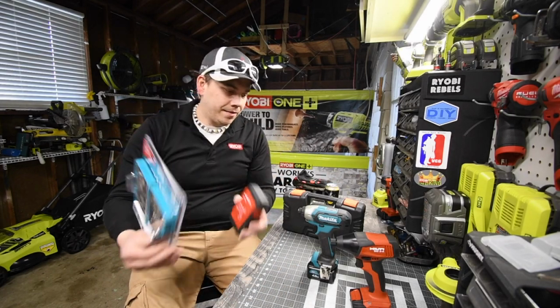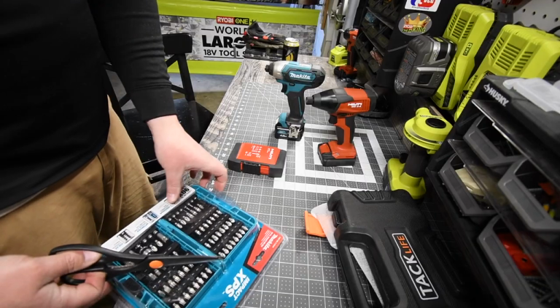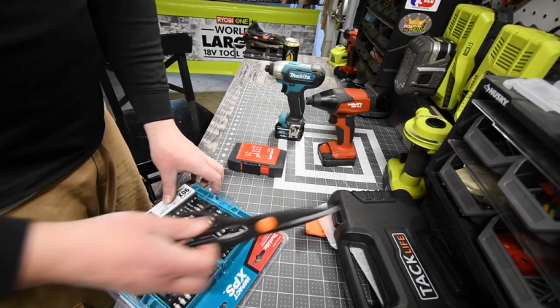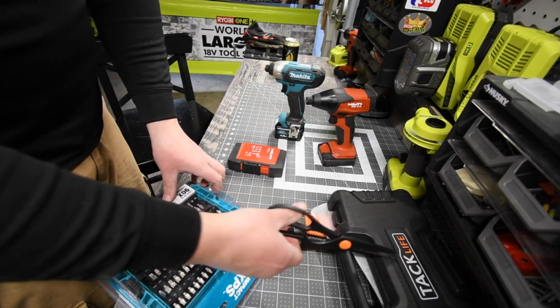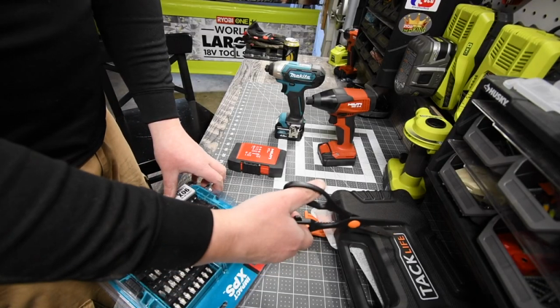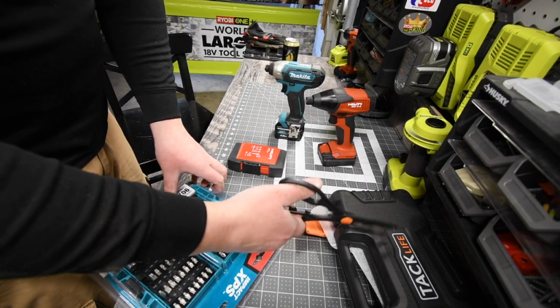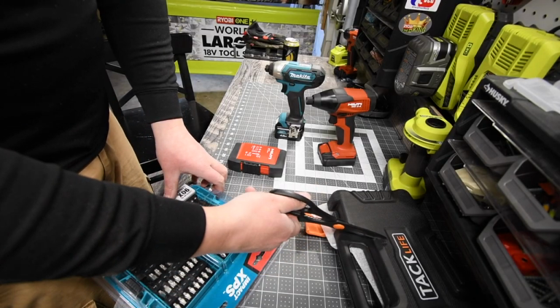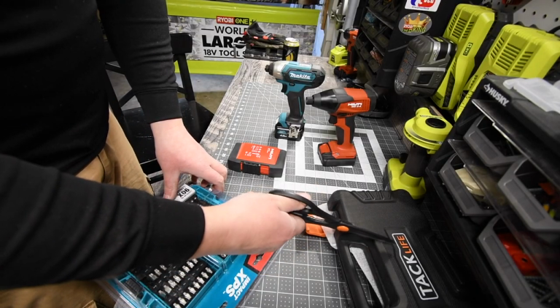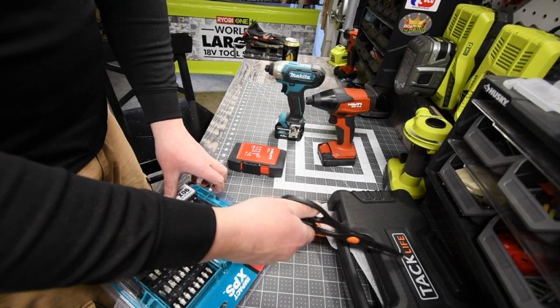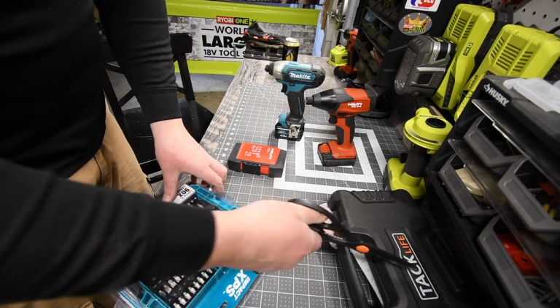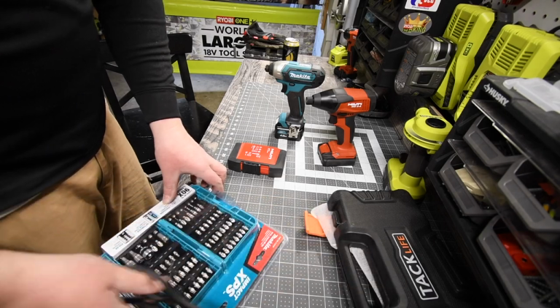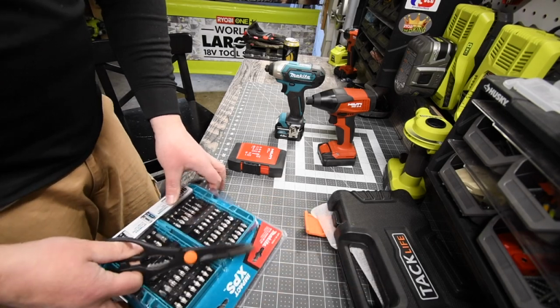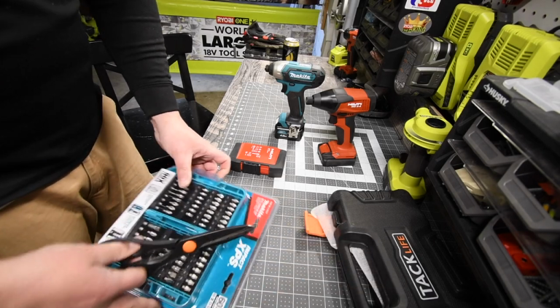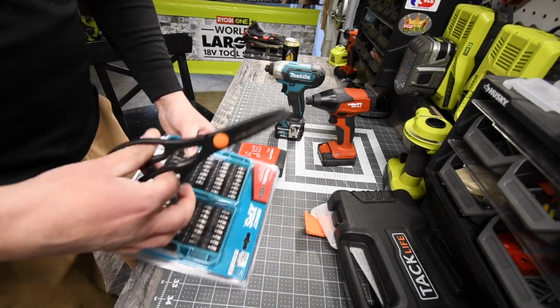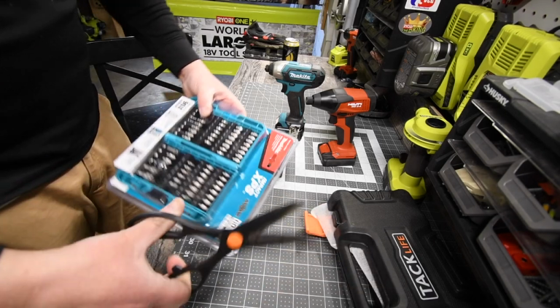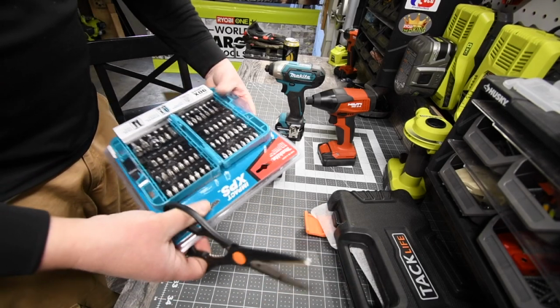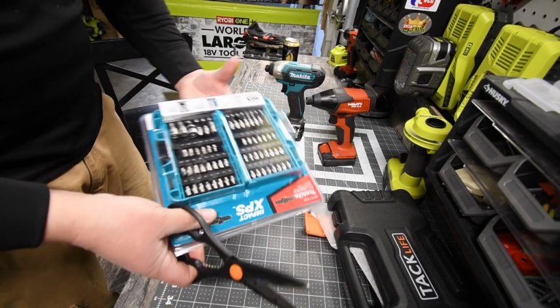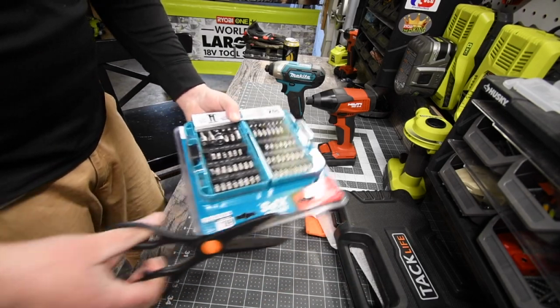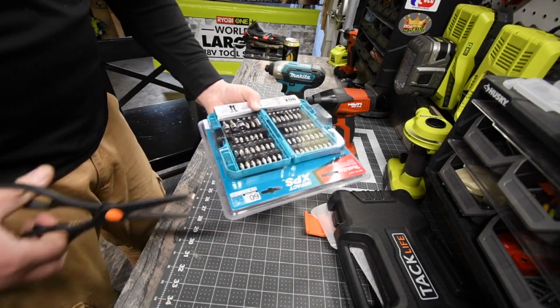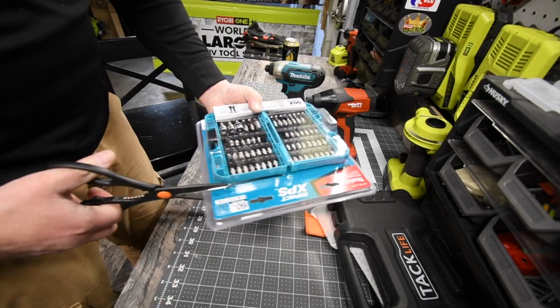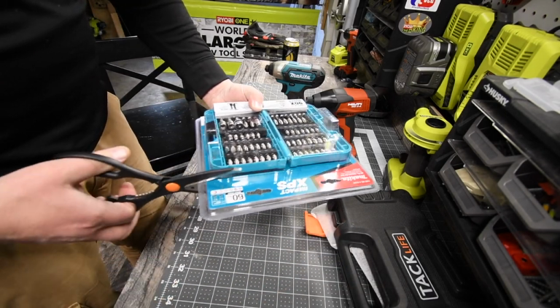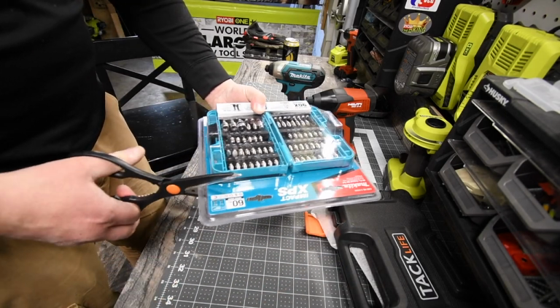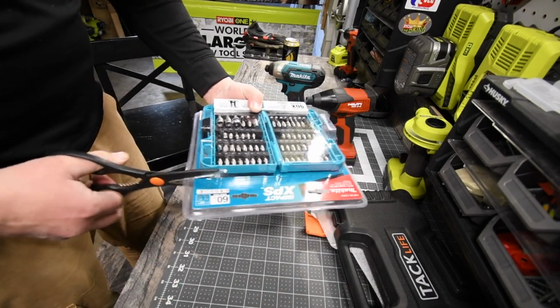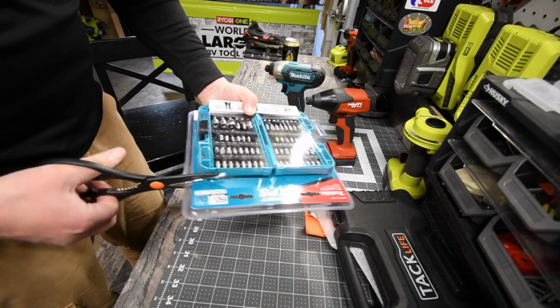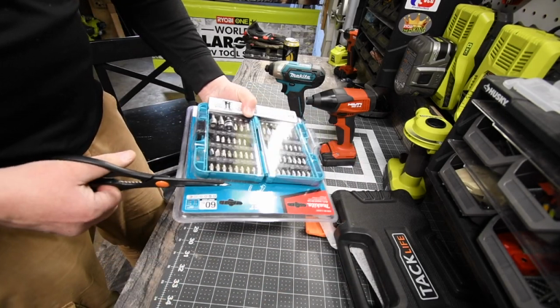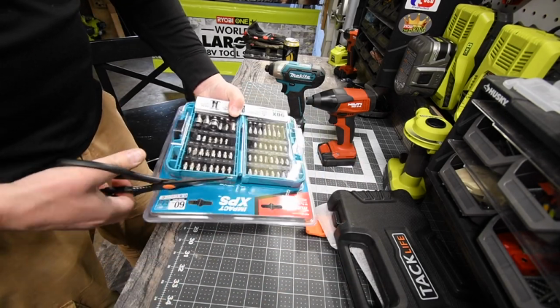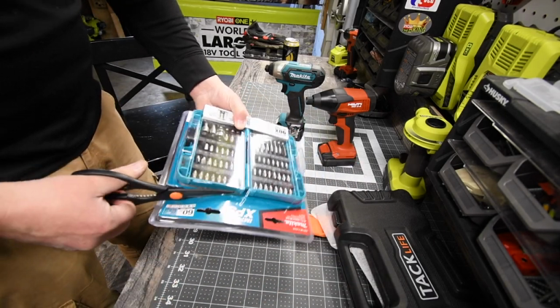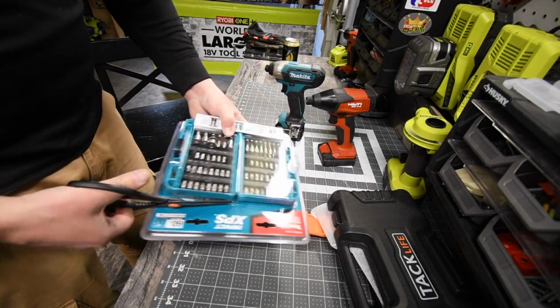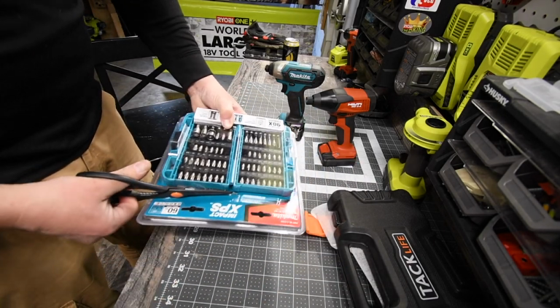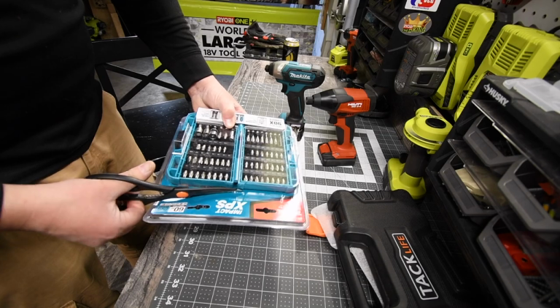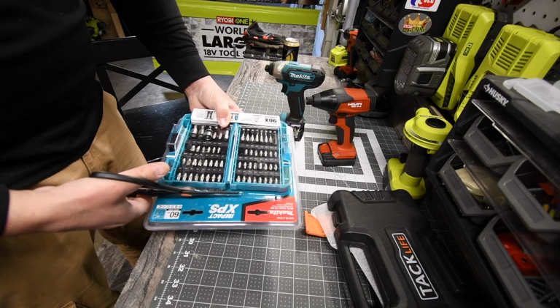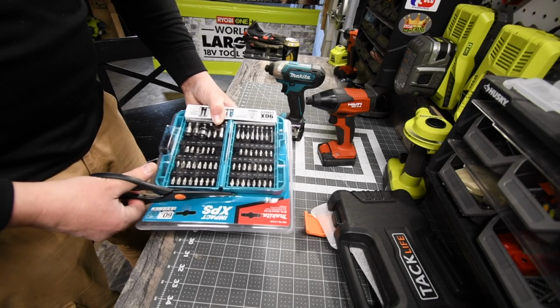It's always good to have something with stuff you'll need — like scissors — right at your disposal without looking for them, so that's why I got that kit.